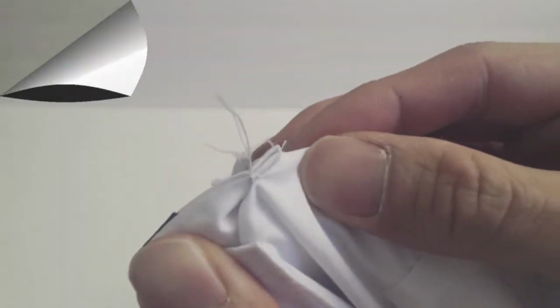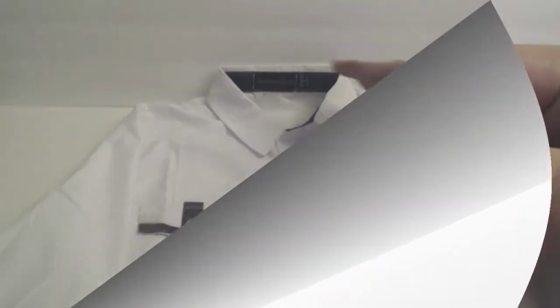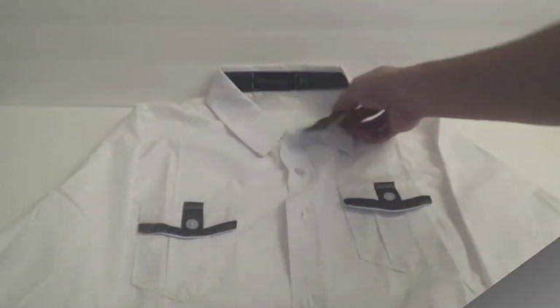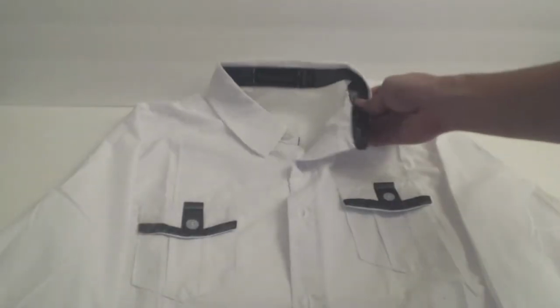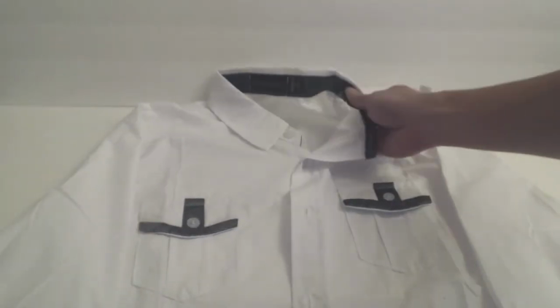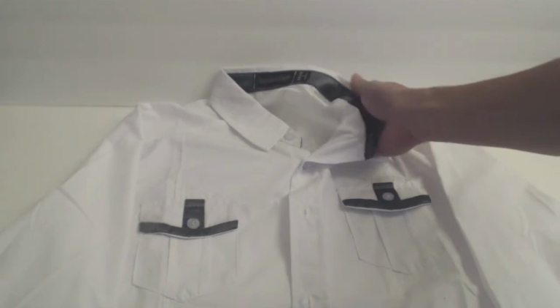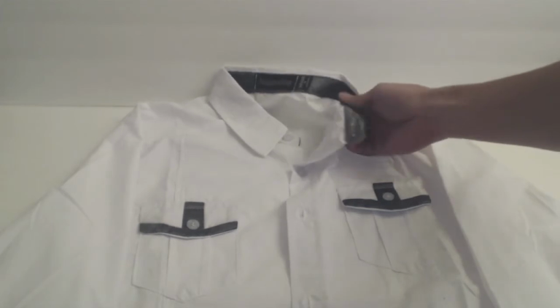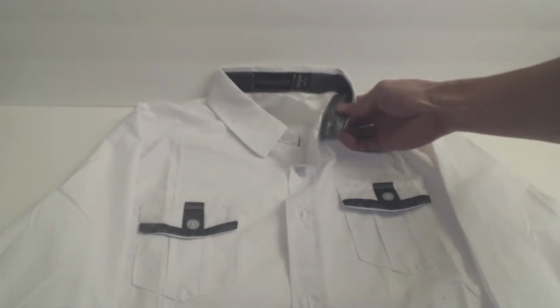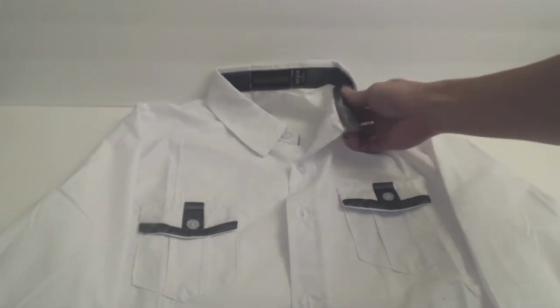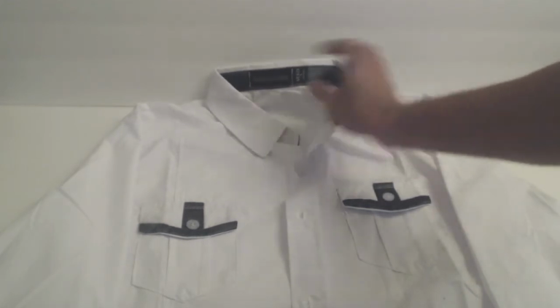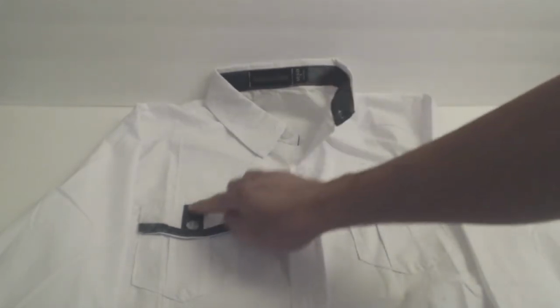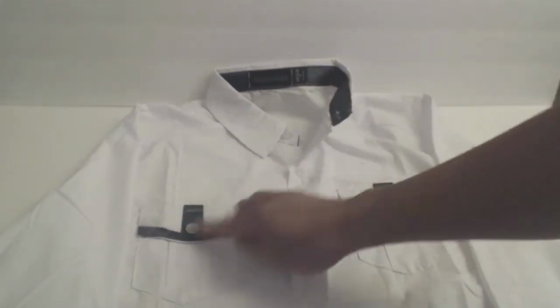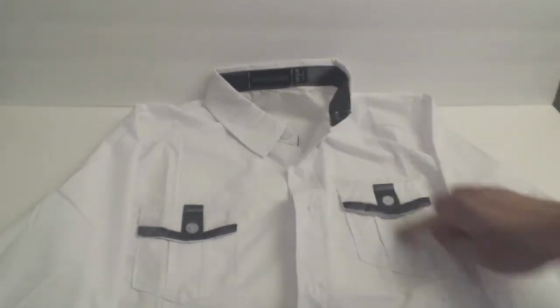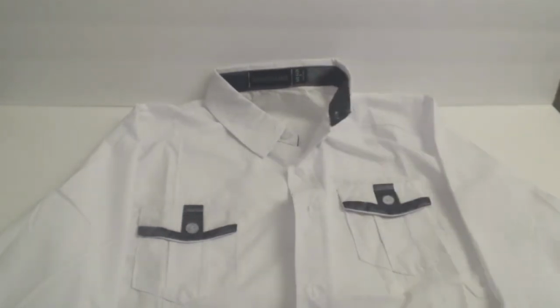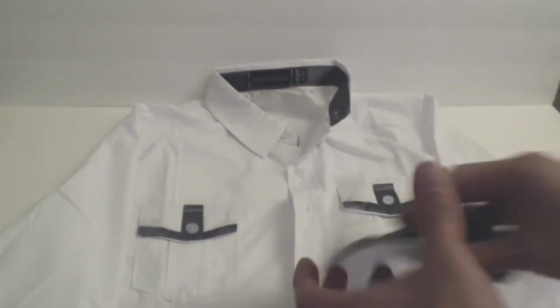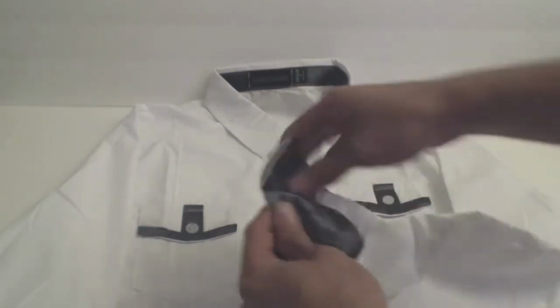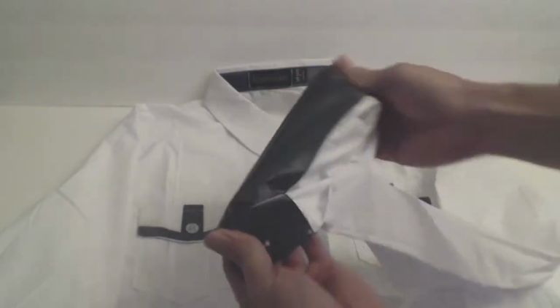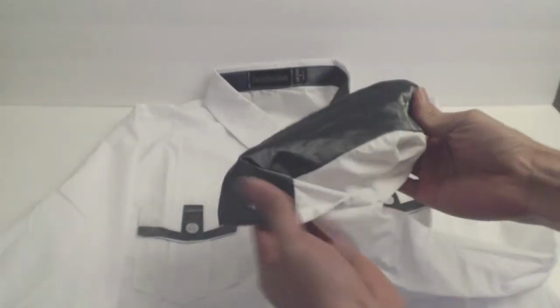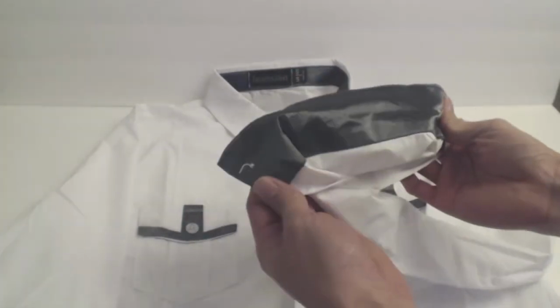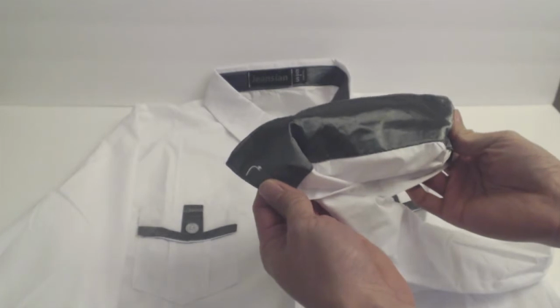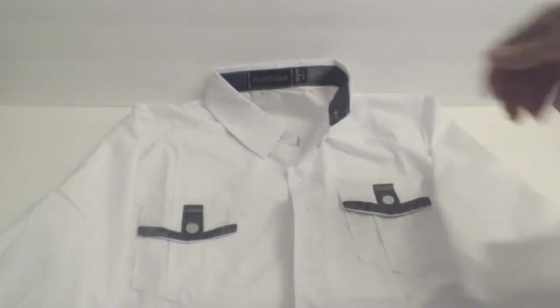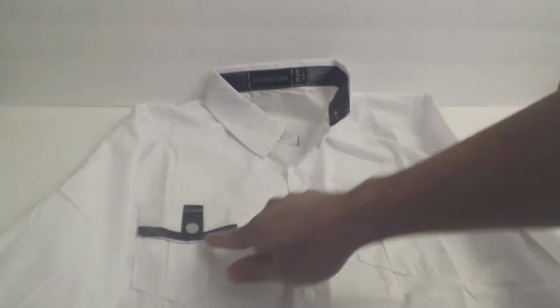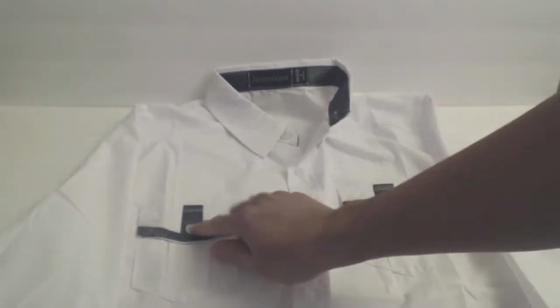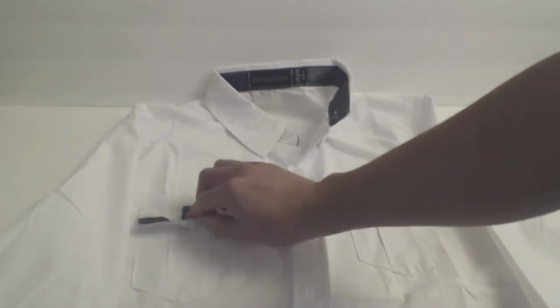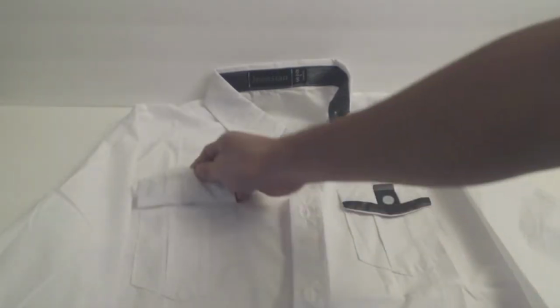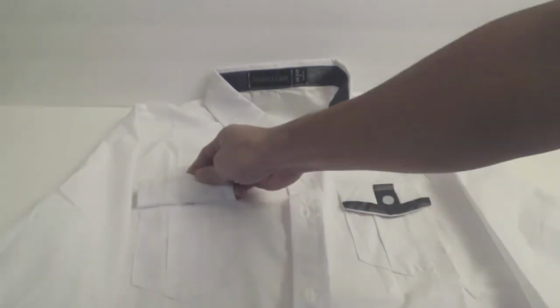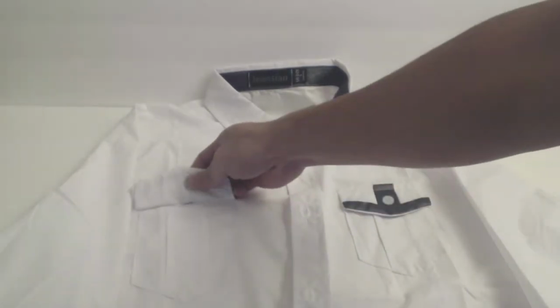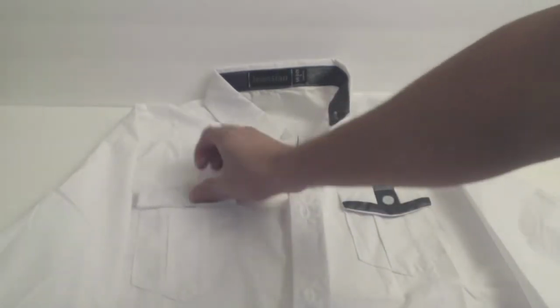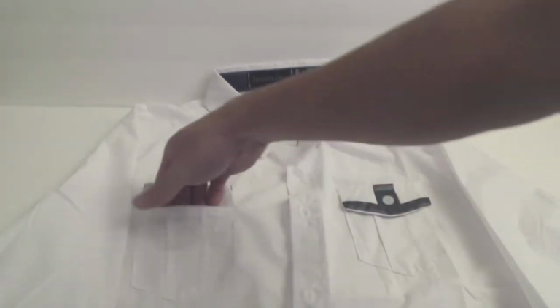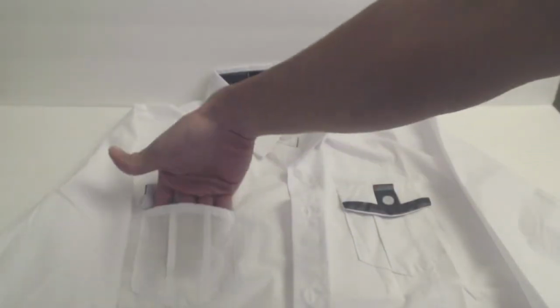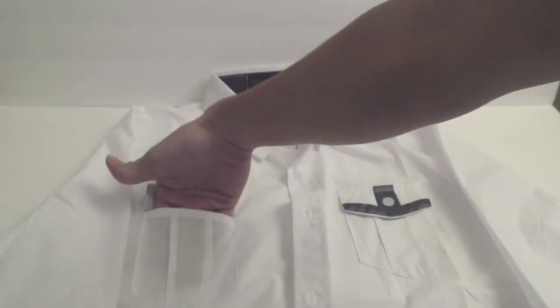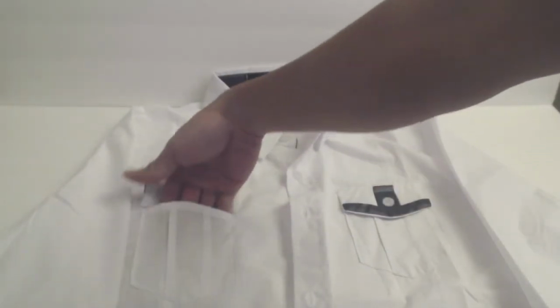This shirt features contrasting satin silver accents at the inner neckline, on the two breast pockets, and inside the cuffs. Note that the buttons on the pockets are for show only, and the pockets, while usable, do not button closed.